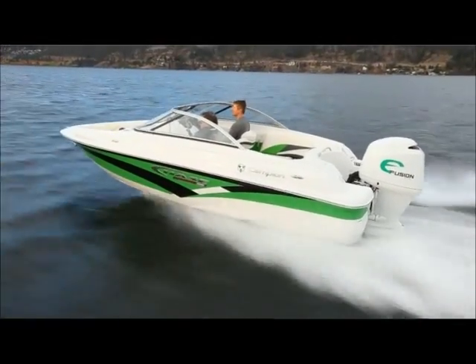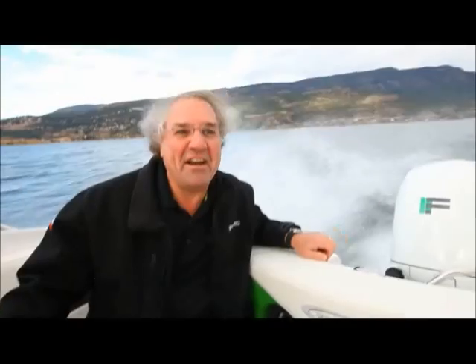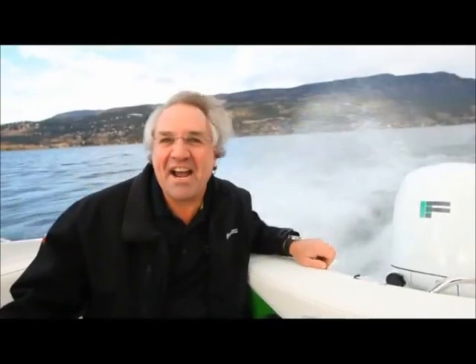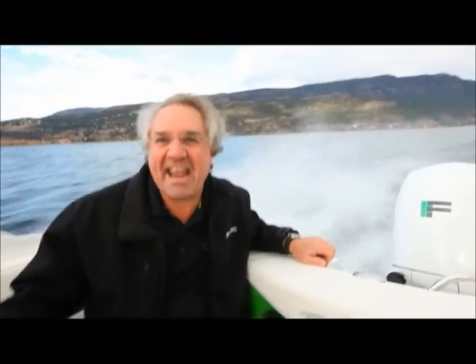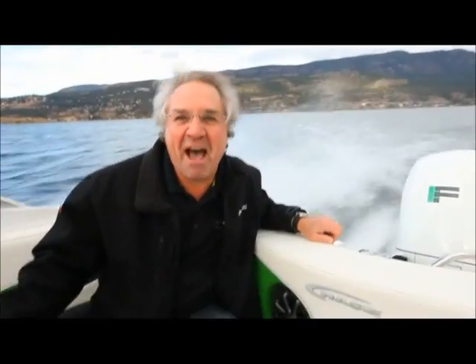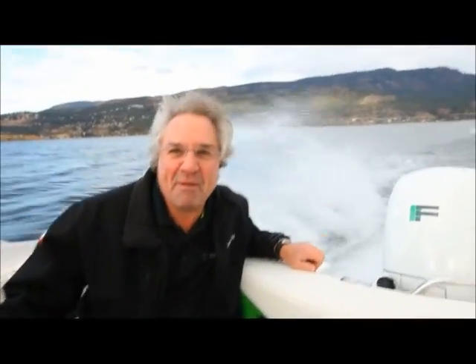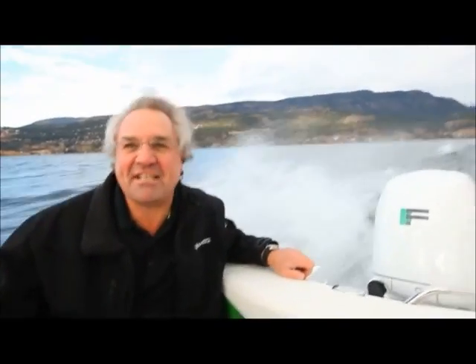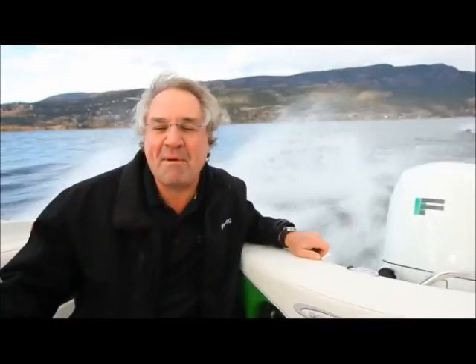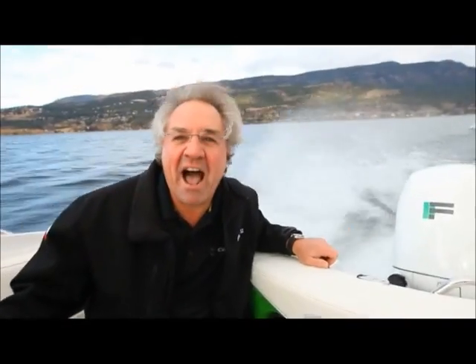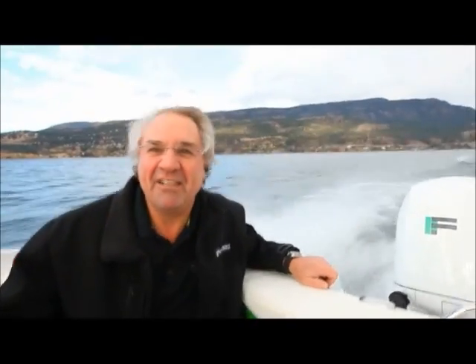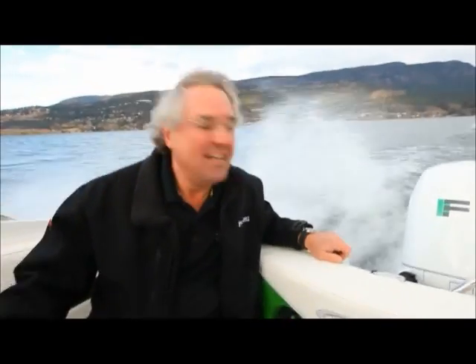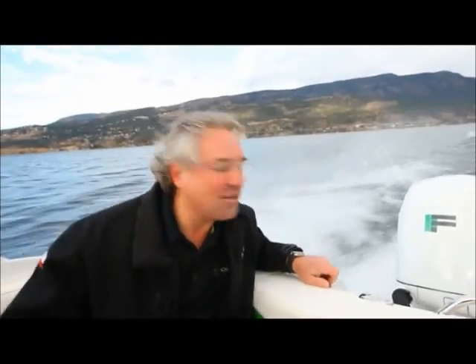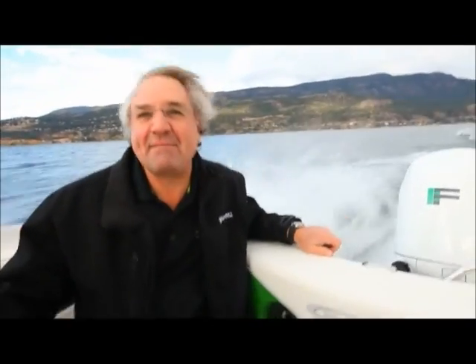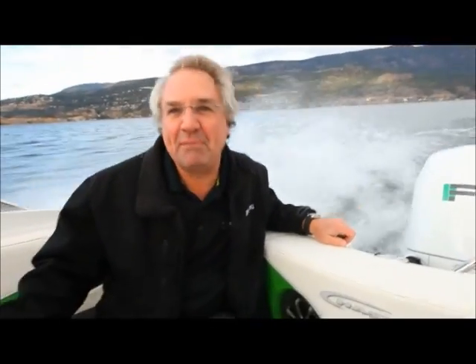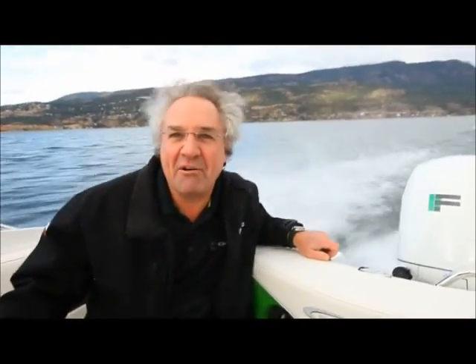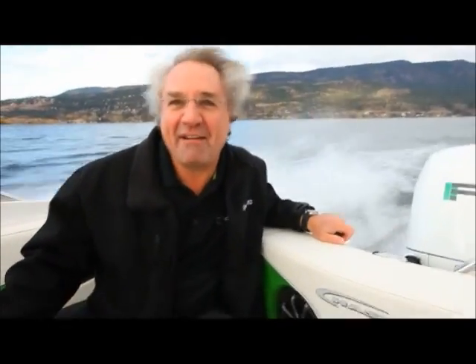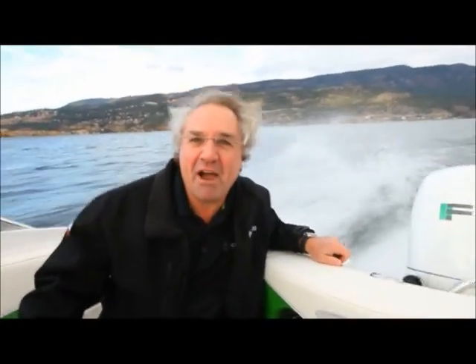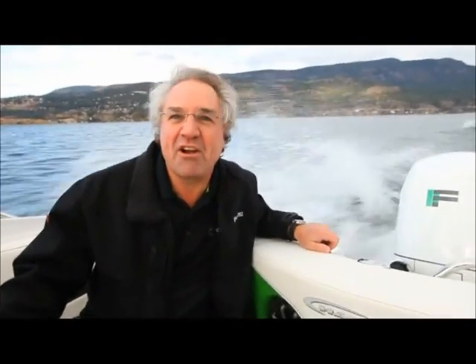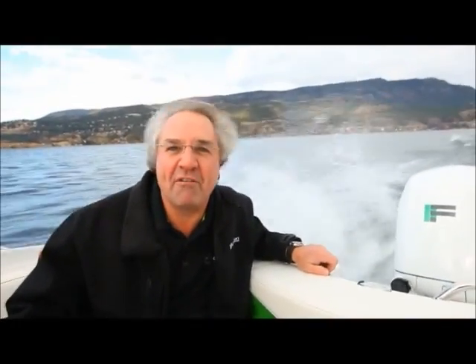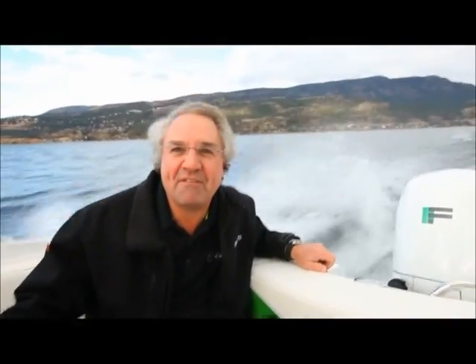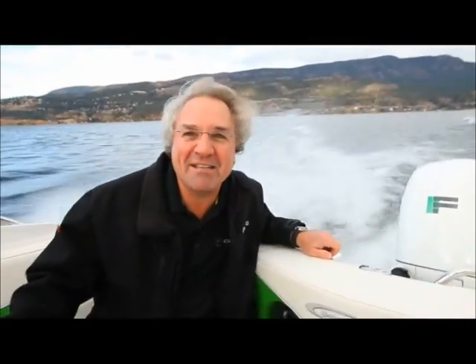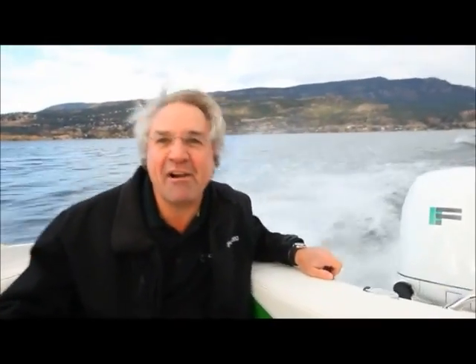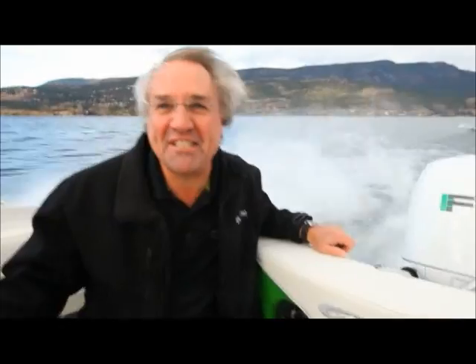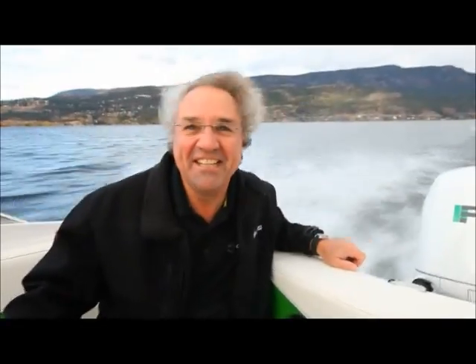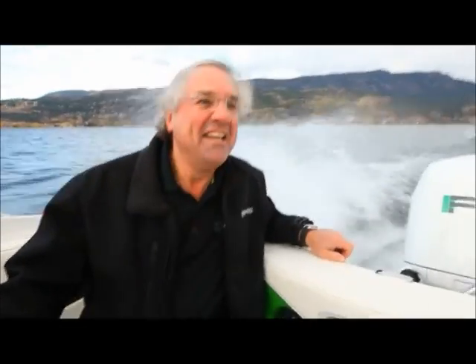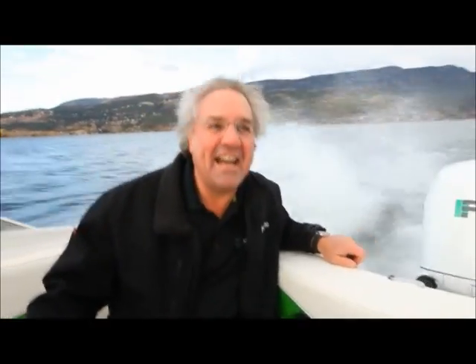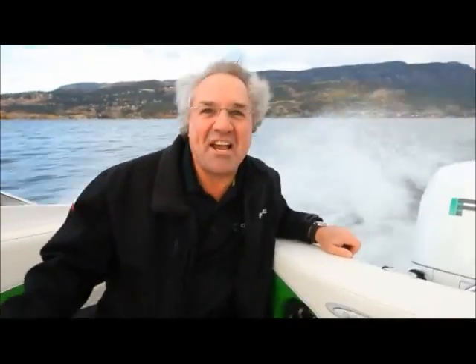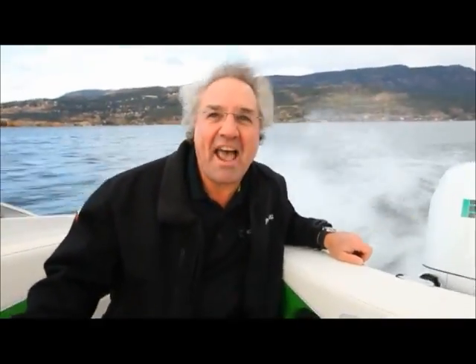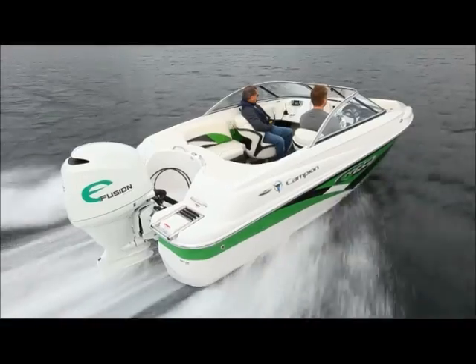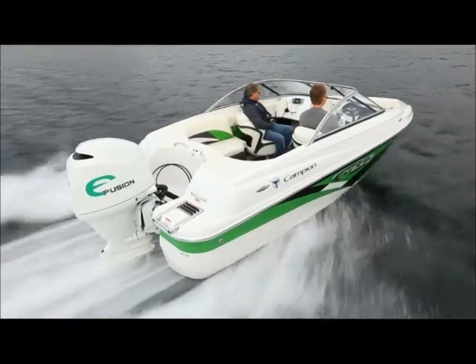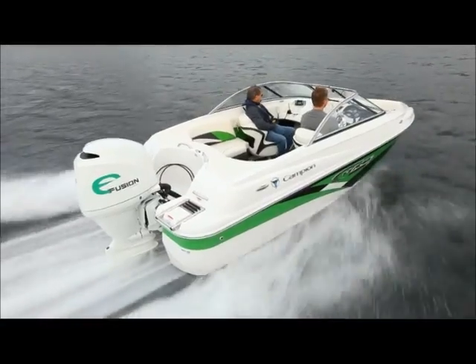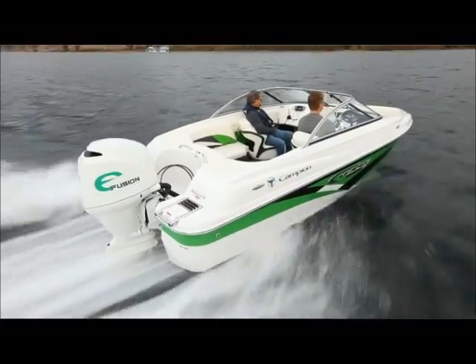We're out here — it's 9 a.m. now and we've been testing for about an hour. We're just absolutely blown away. We were out here going over 50 miles an hour with this thing. It is just absolutely over the top.